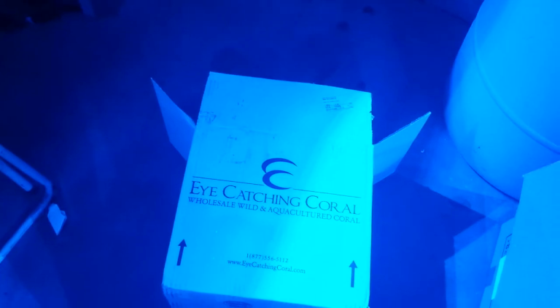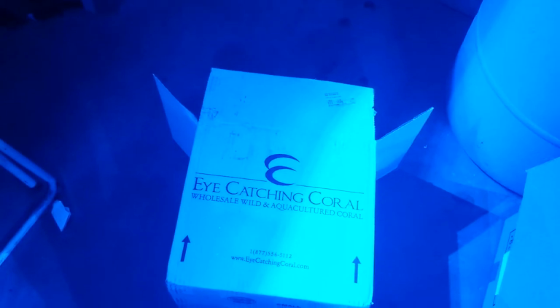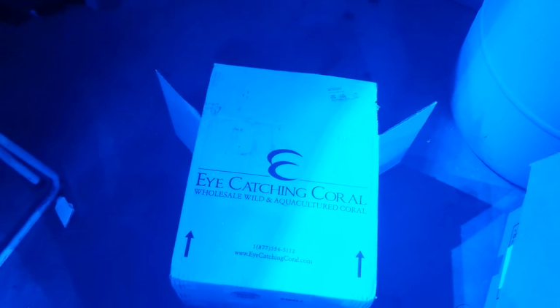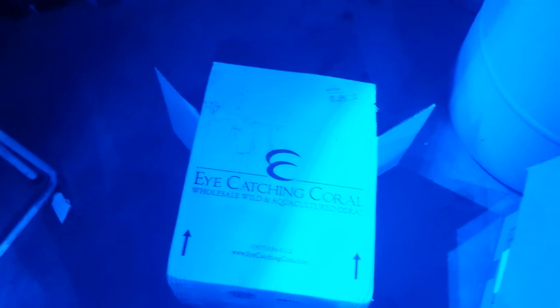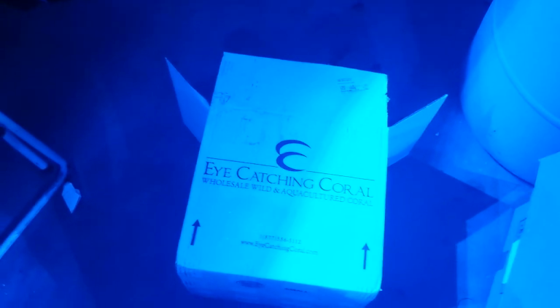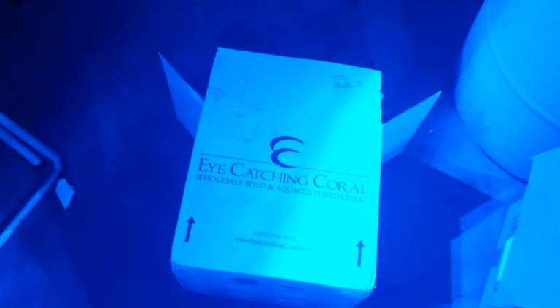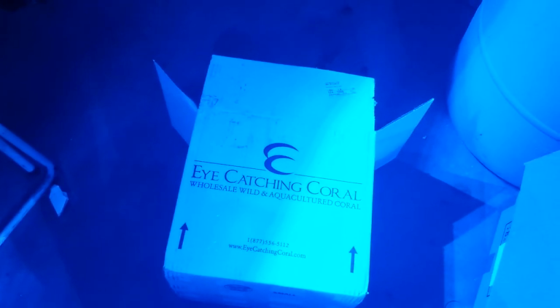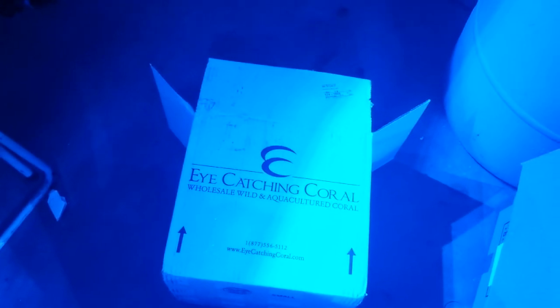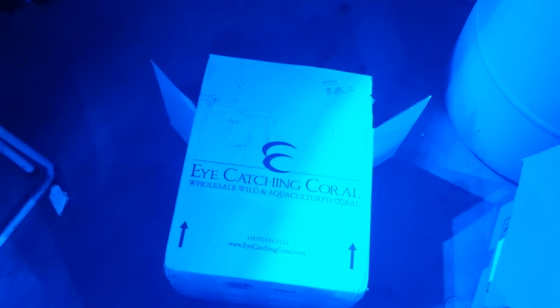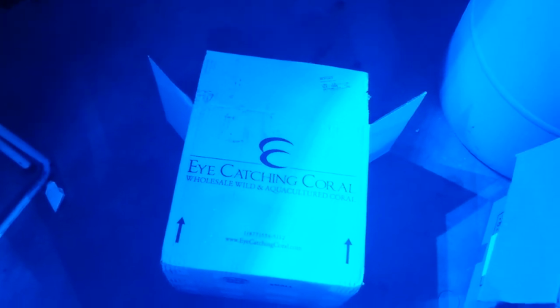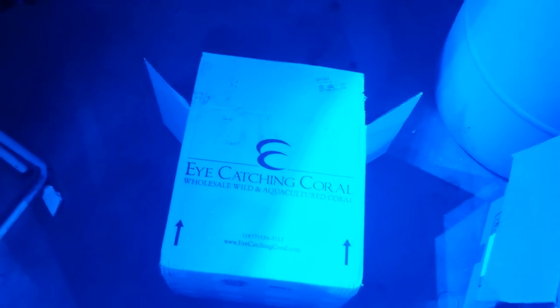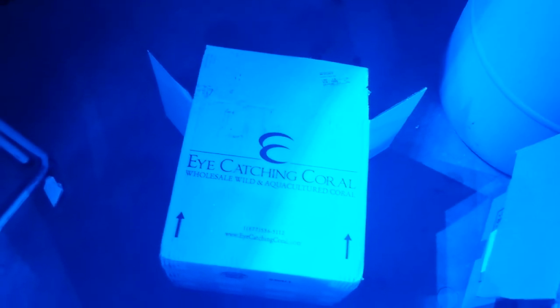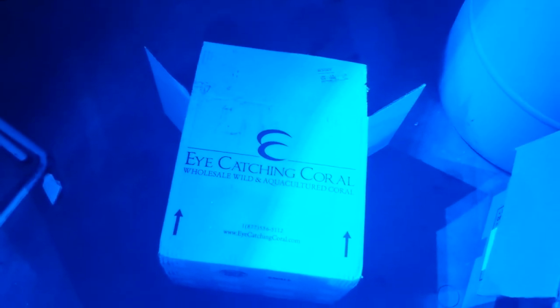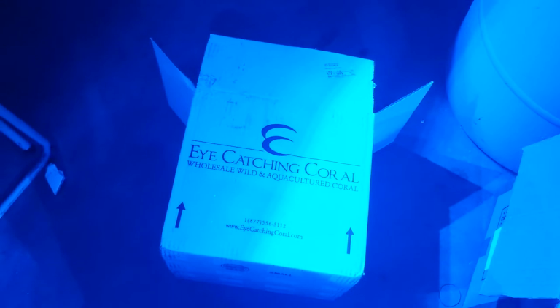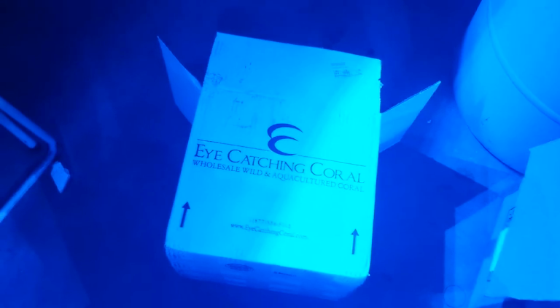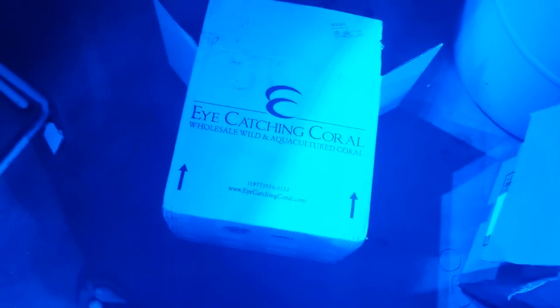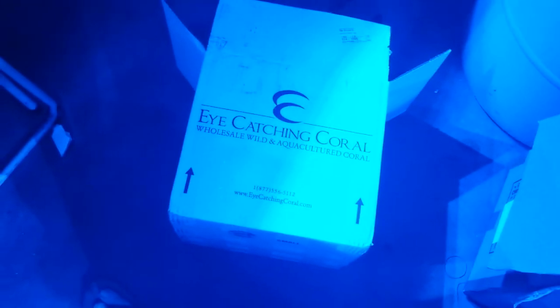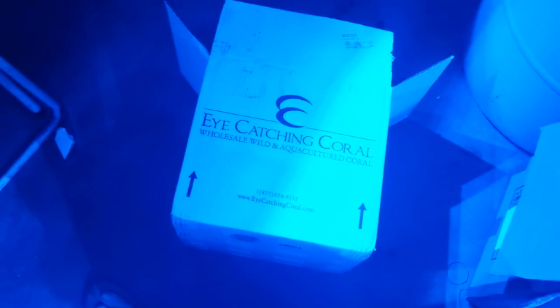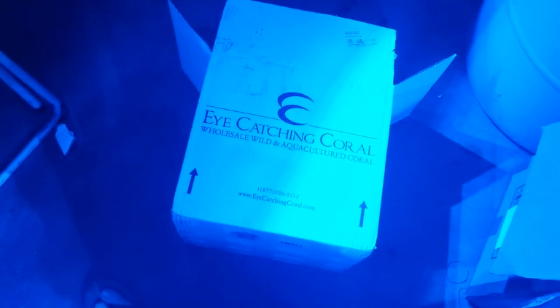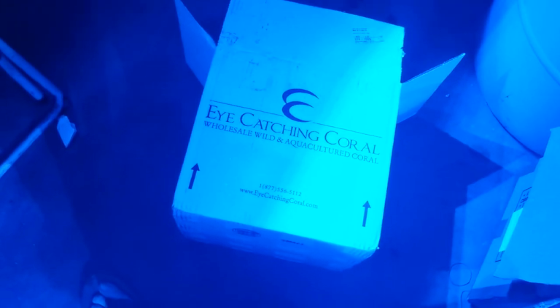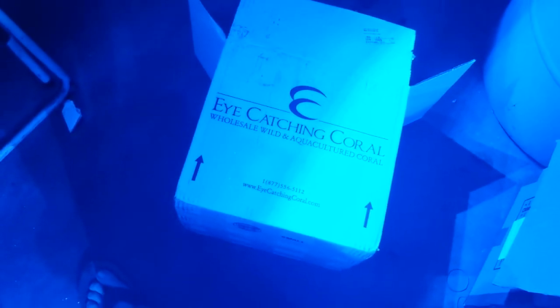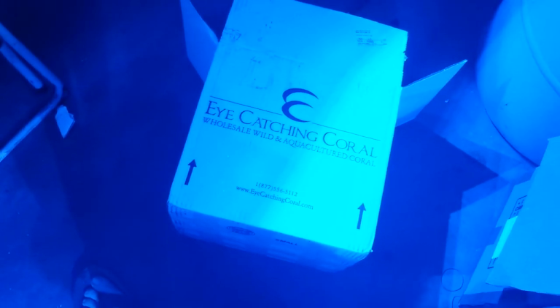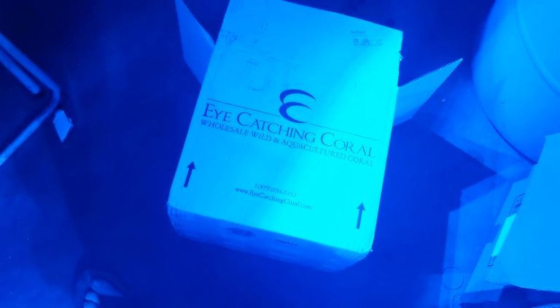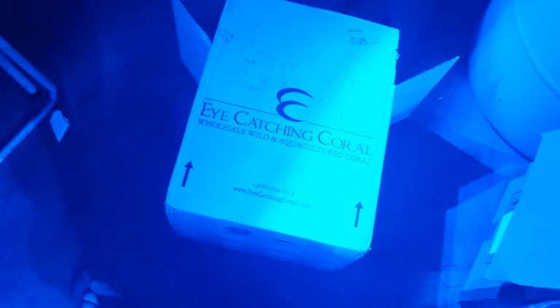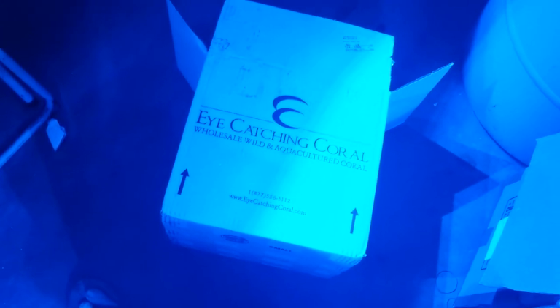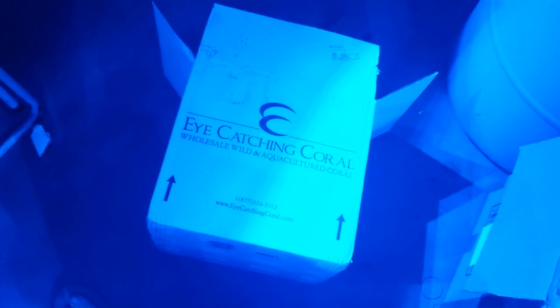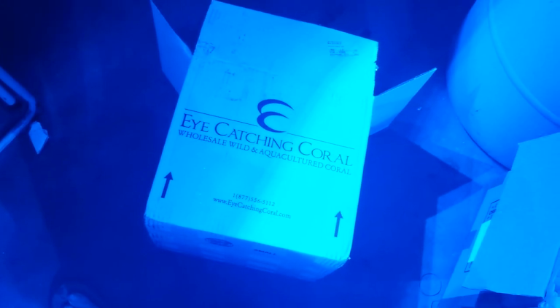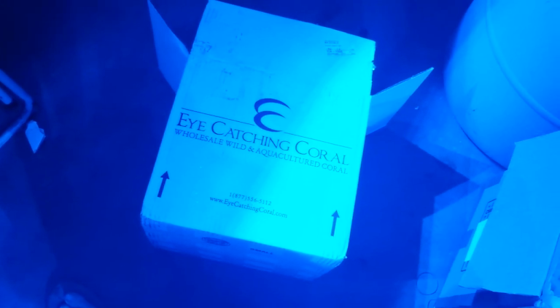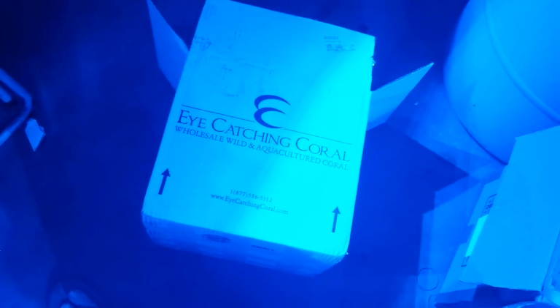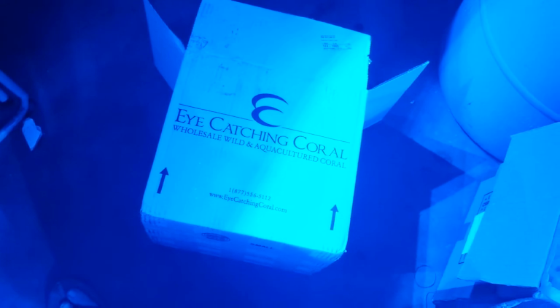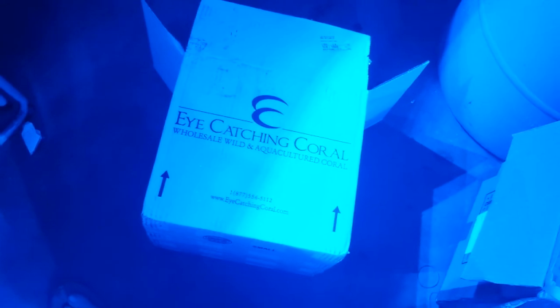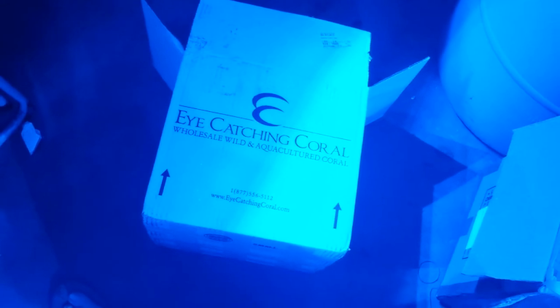Quick video, this is gonna be like five minutes maximum because I don't have a lot of space on my phone. Got a shipment from Eye Catching Corals — I've got a couple shipments coming in today, but one from Eye Catching Corals. They always have really awesome stuff.